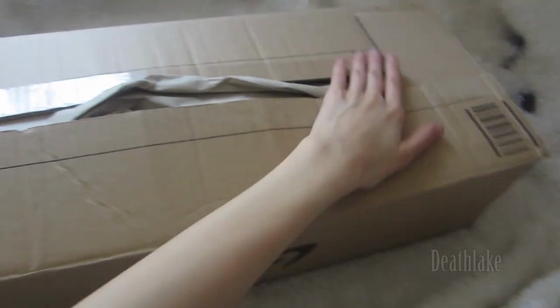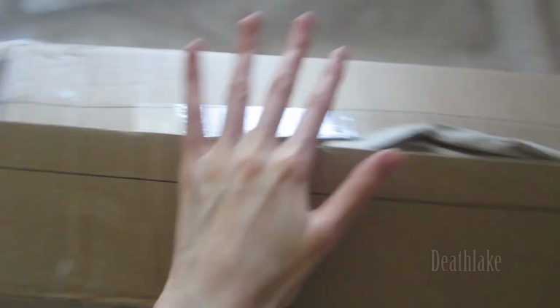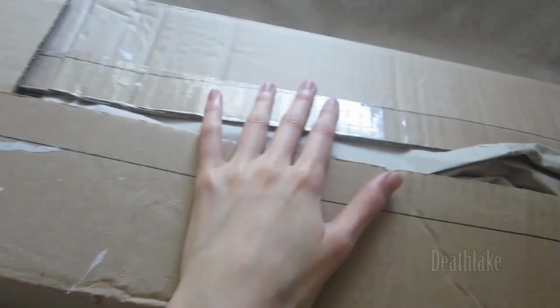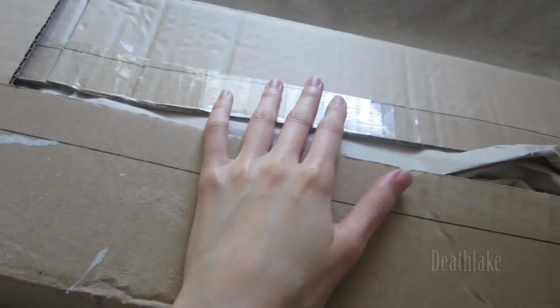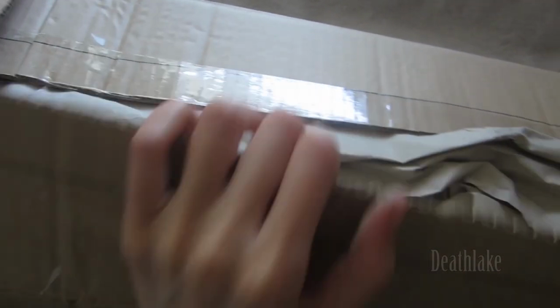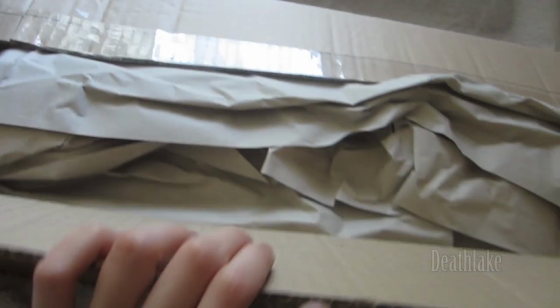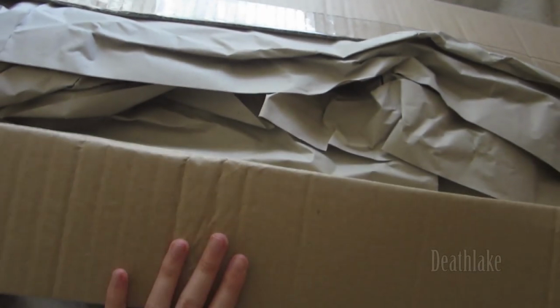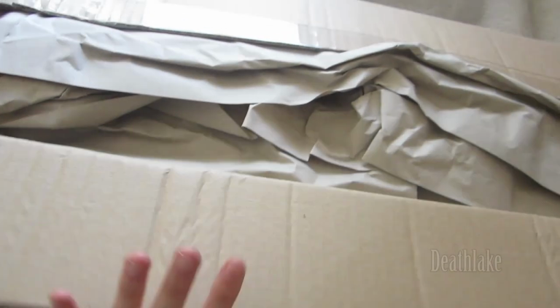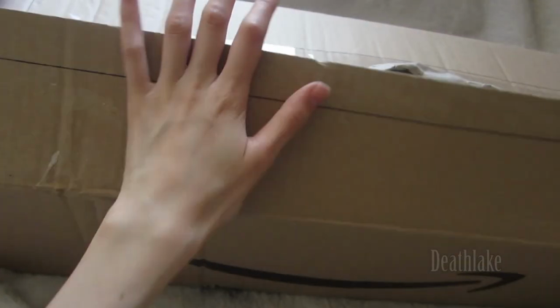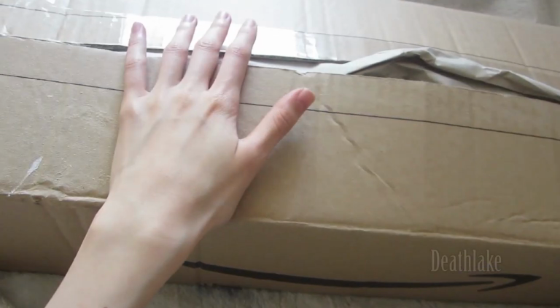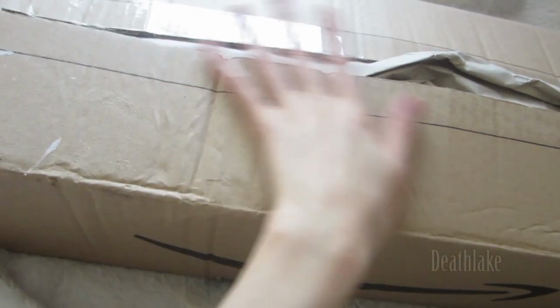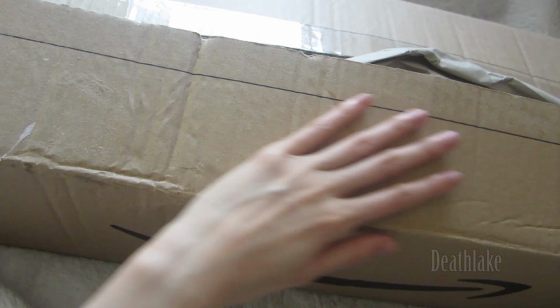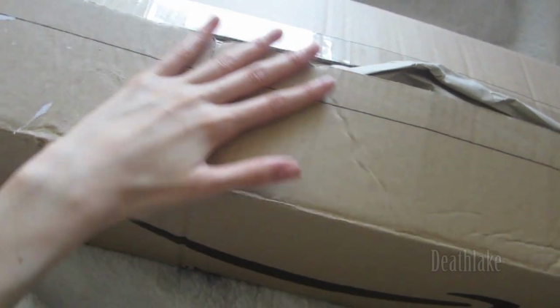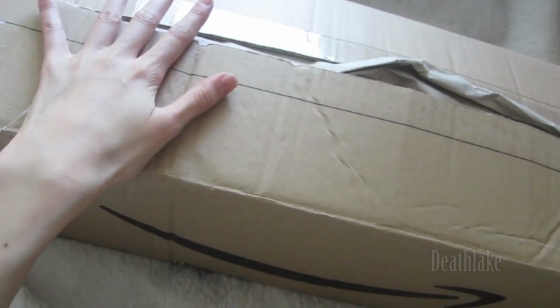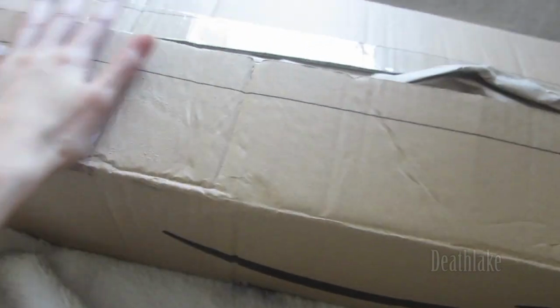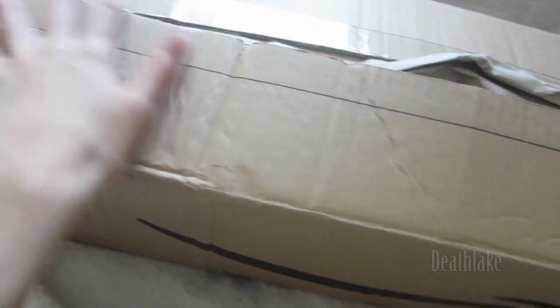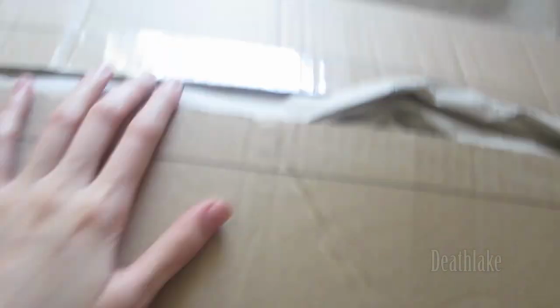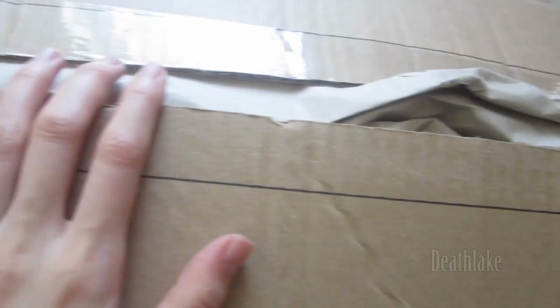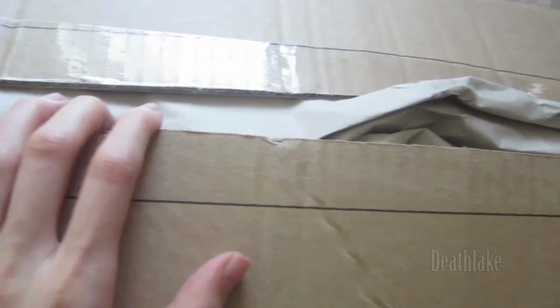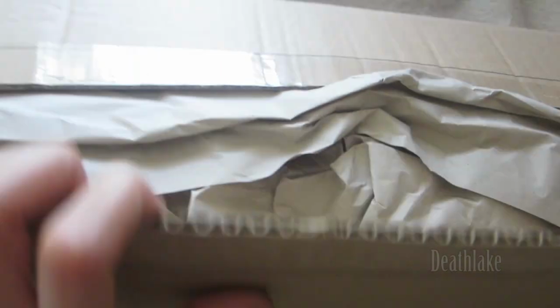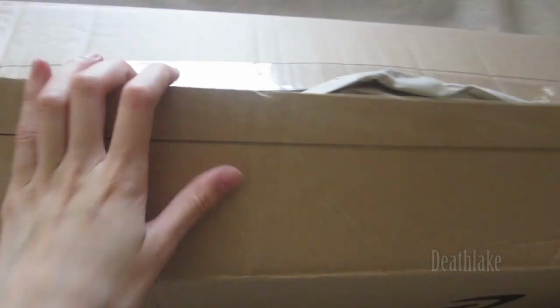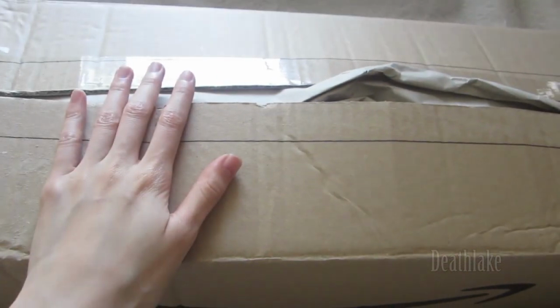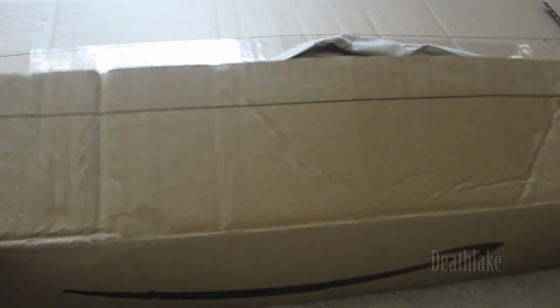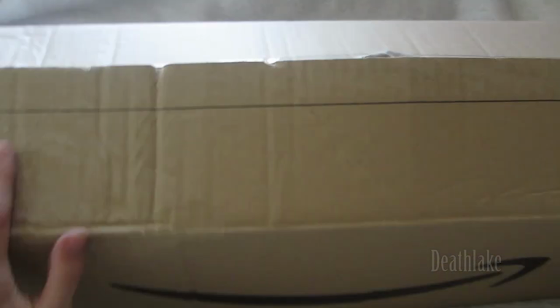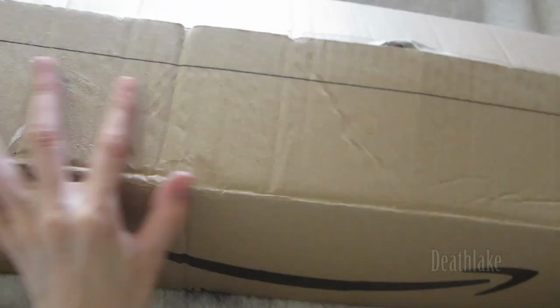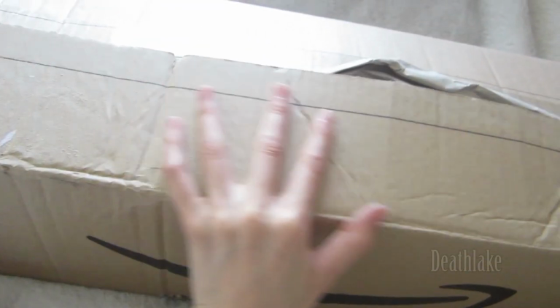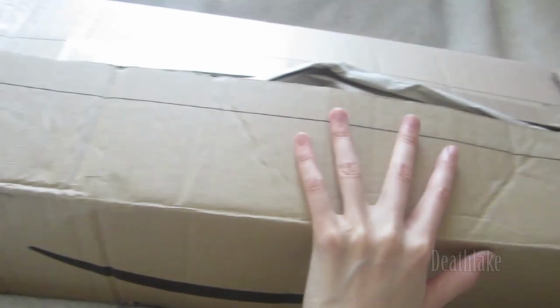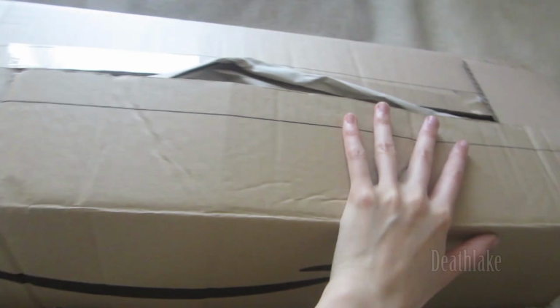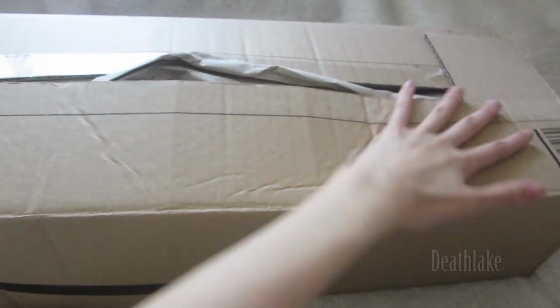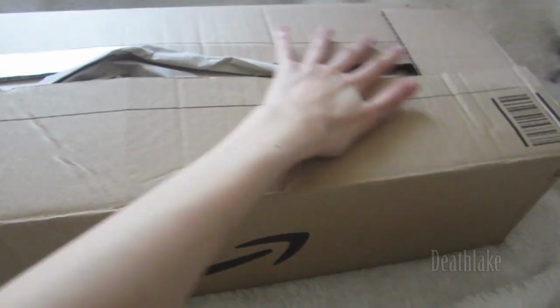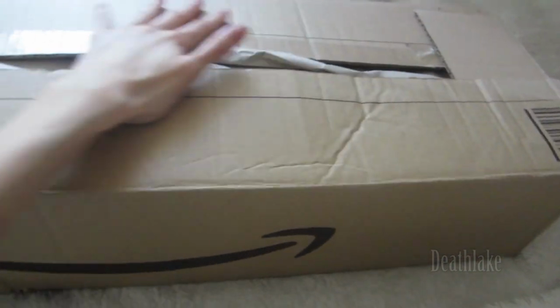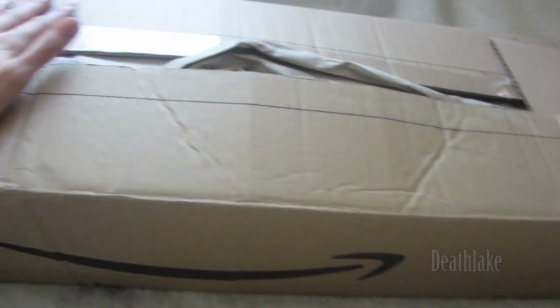I am definitely in this video going to be unboxing and reviewing this tripod. I've already opened it out of excitement. This tripod has finally arrived.